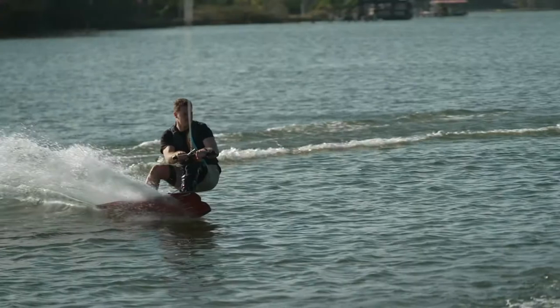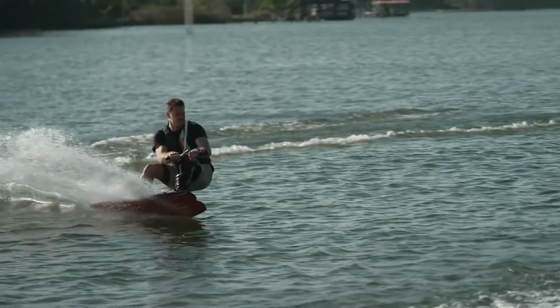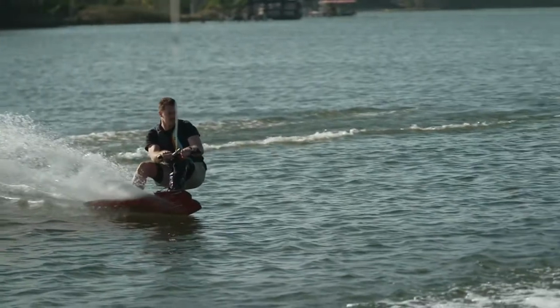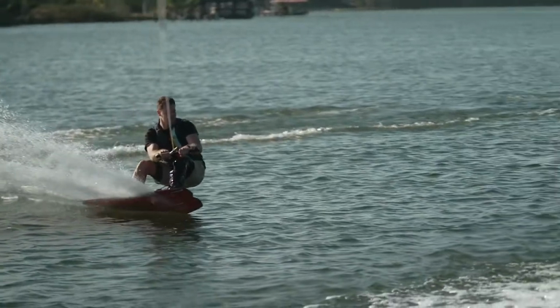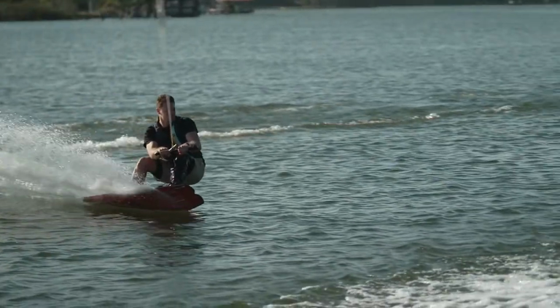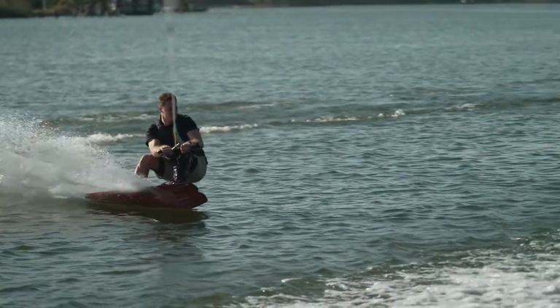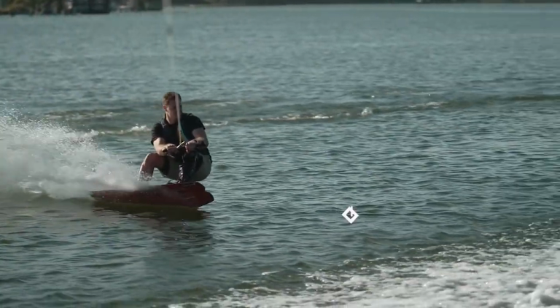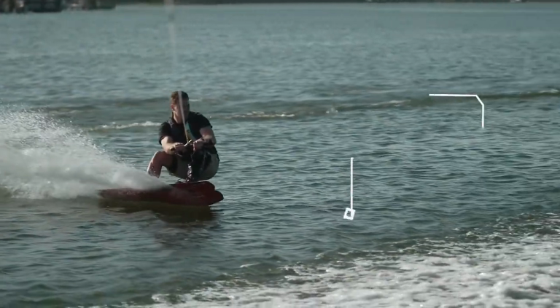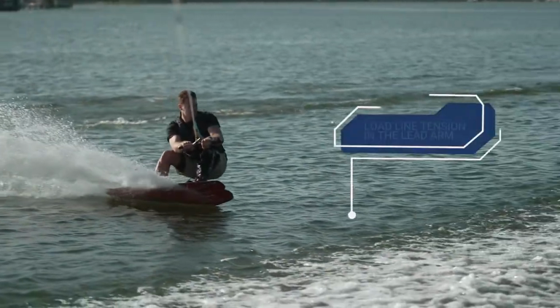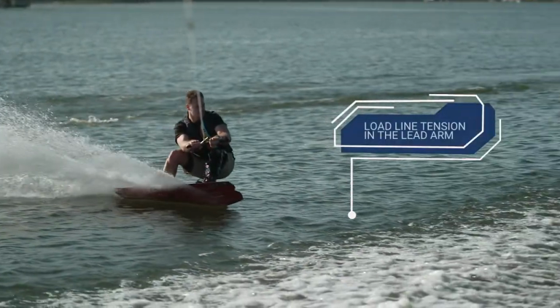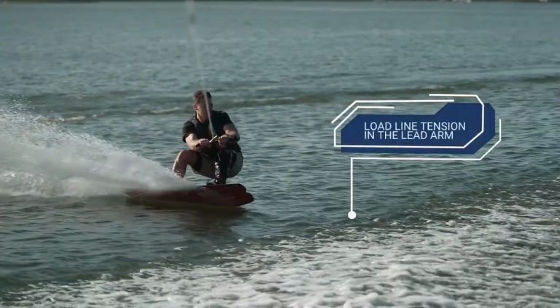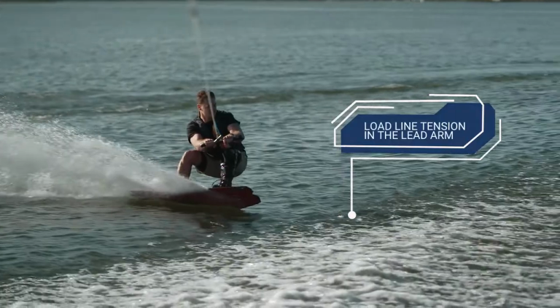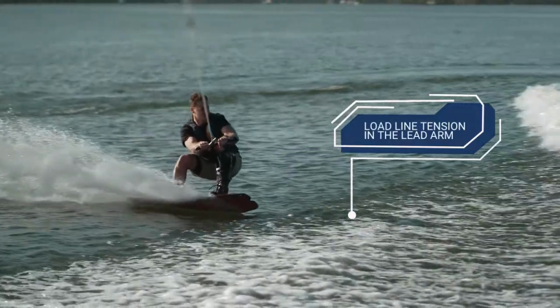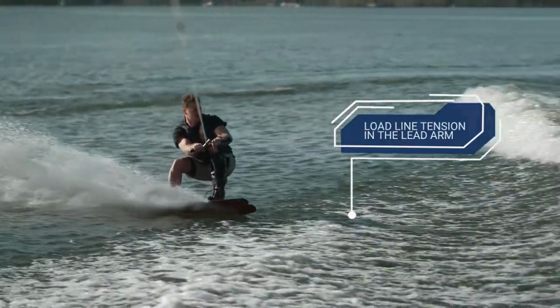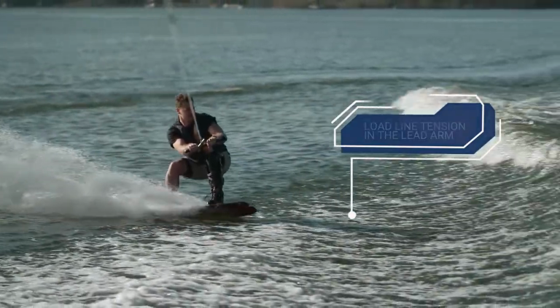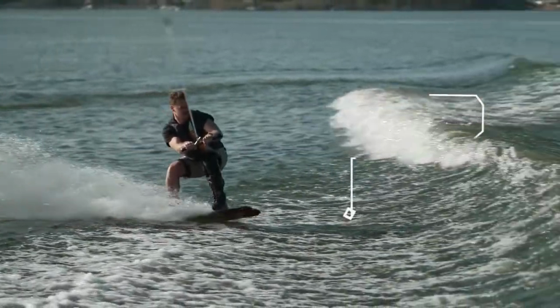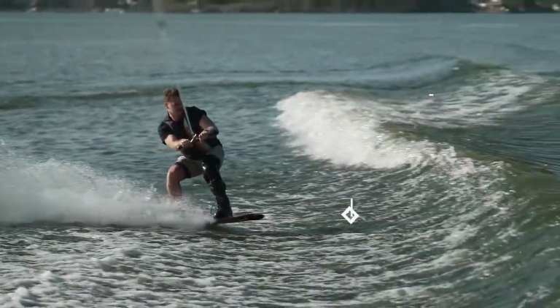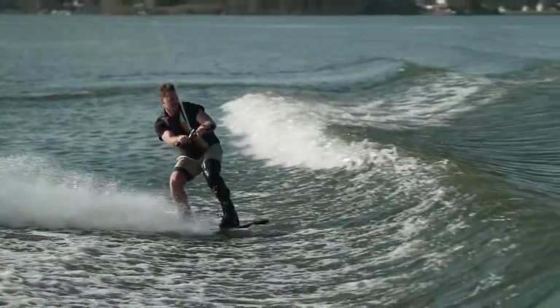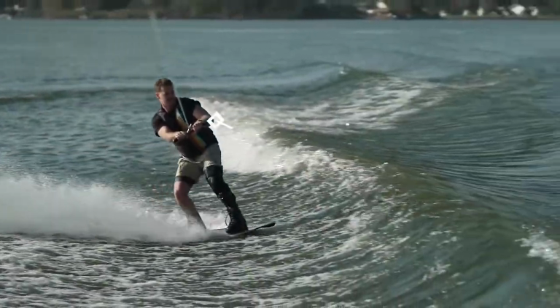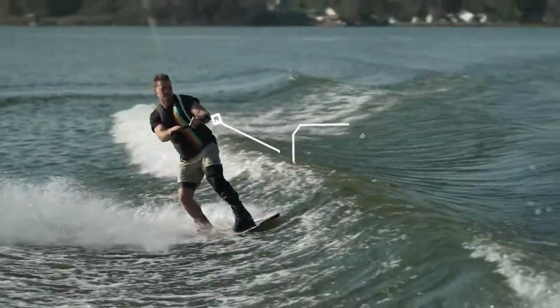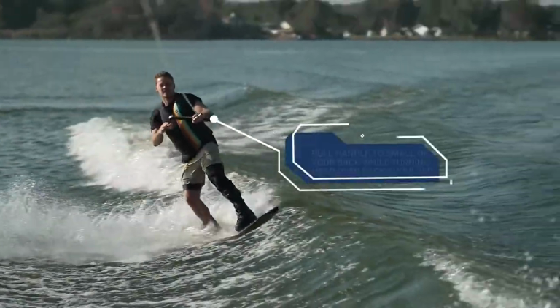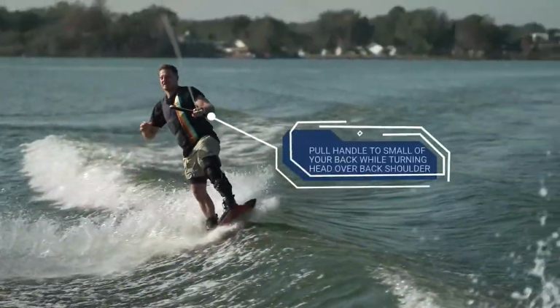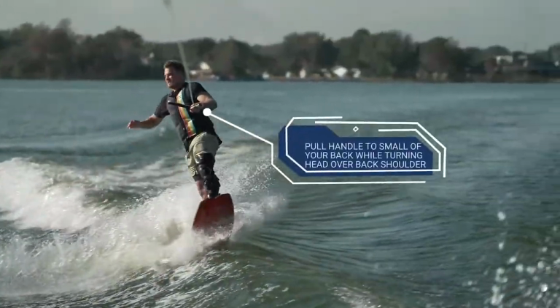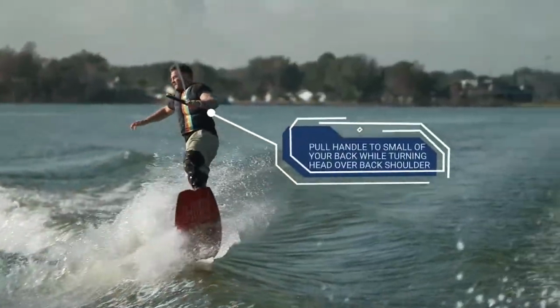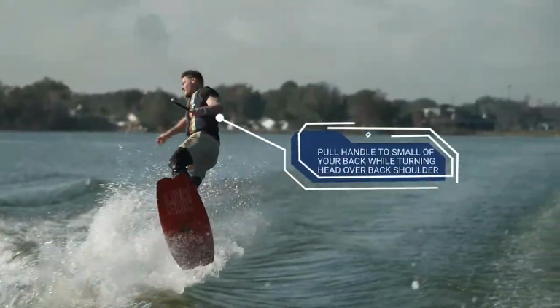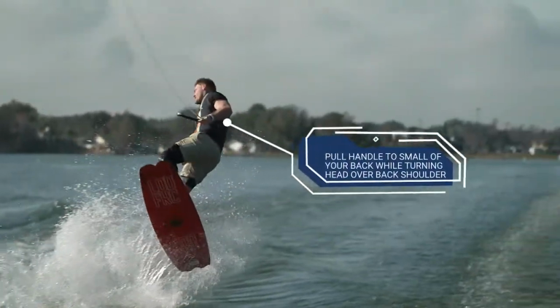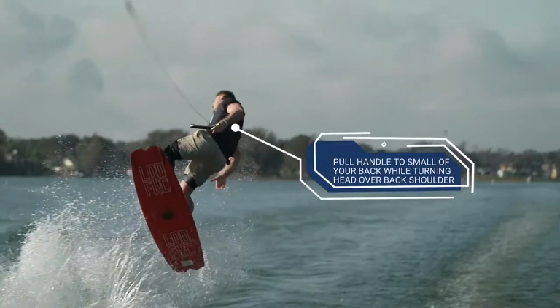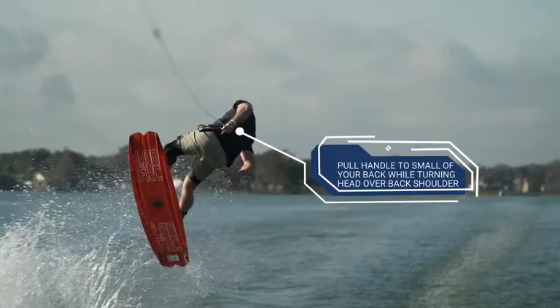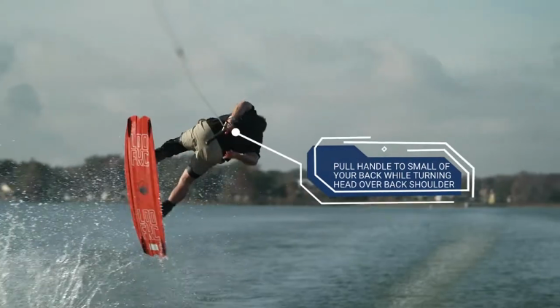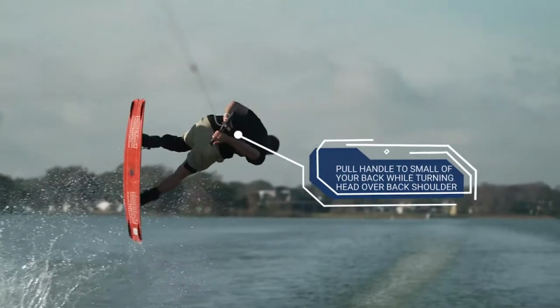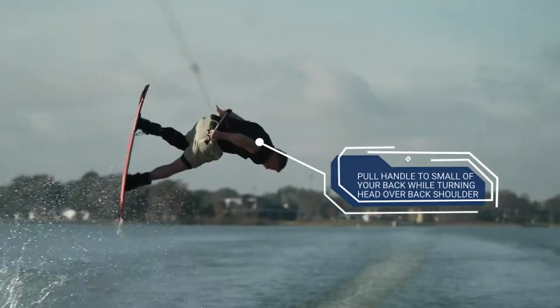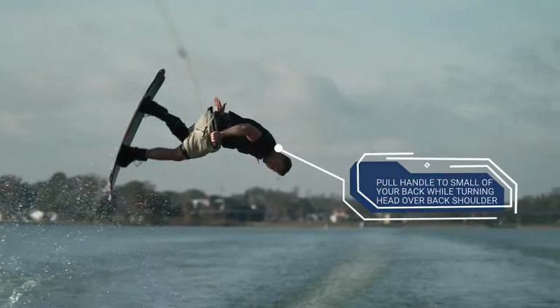To successfully land a Moby Dick, approach the wake with the line tension loaded in the lead arm. Initiate the tantrum while at the same time pulling the handle toward the small of your back and turning your head over your back shoulder.